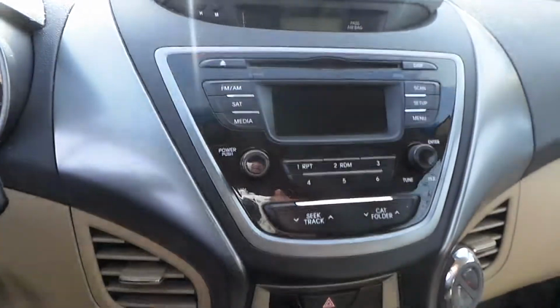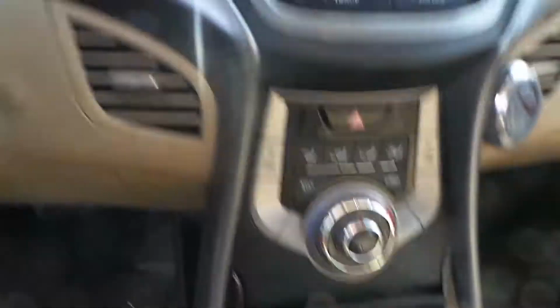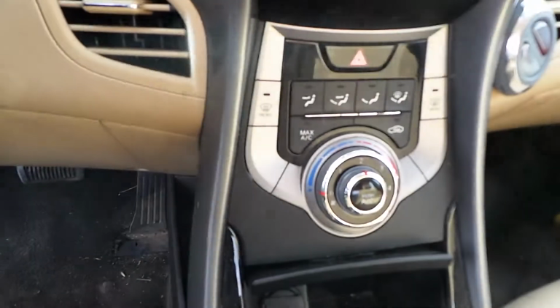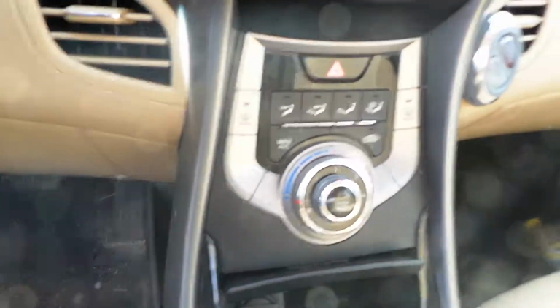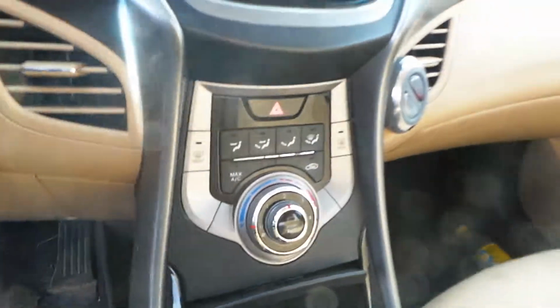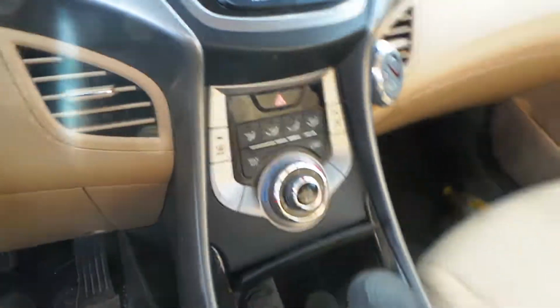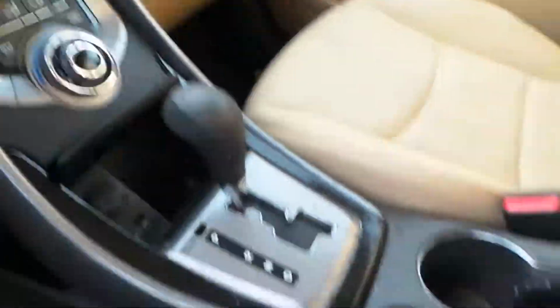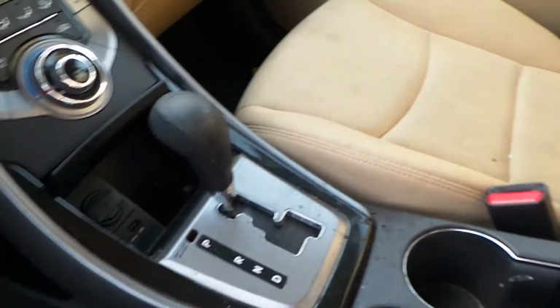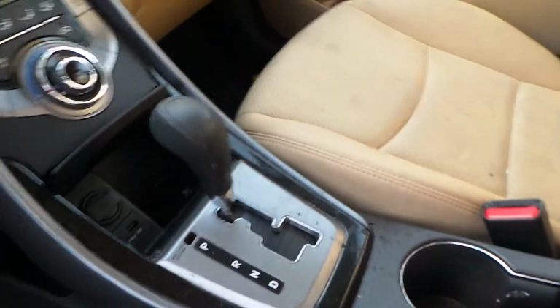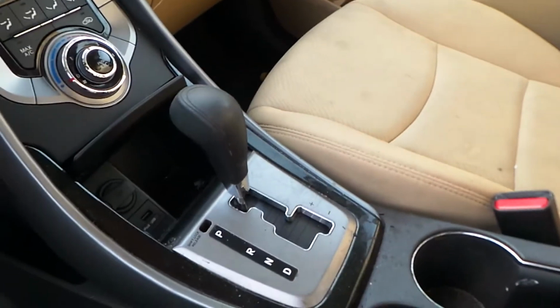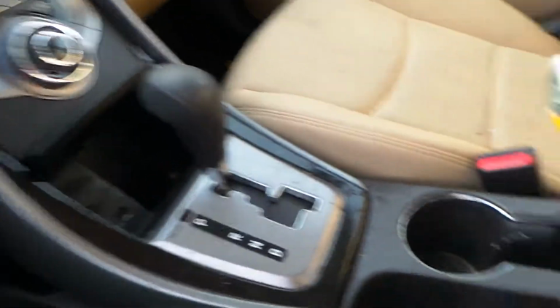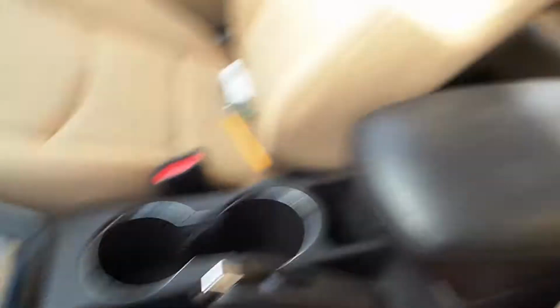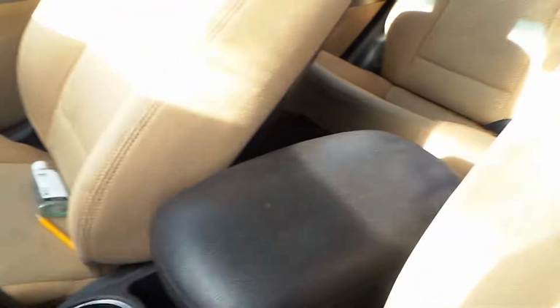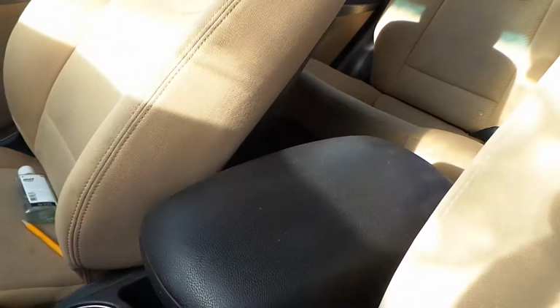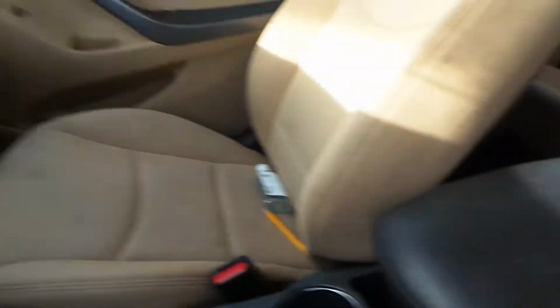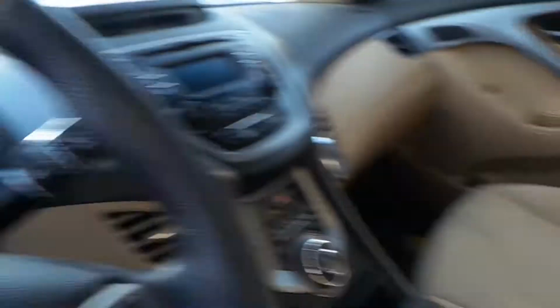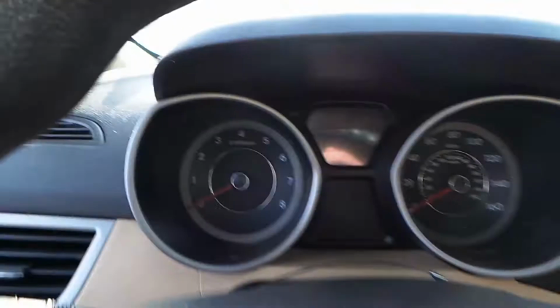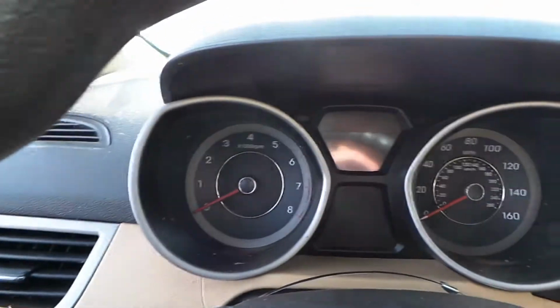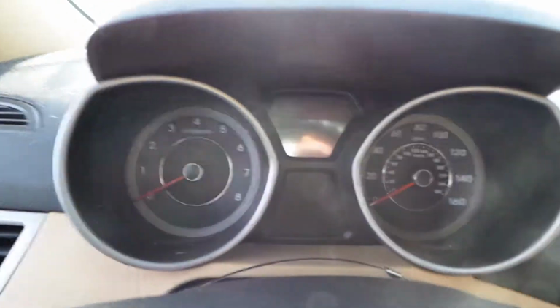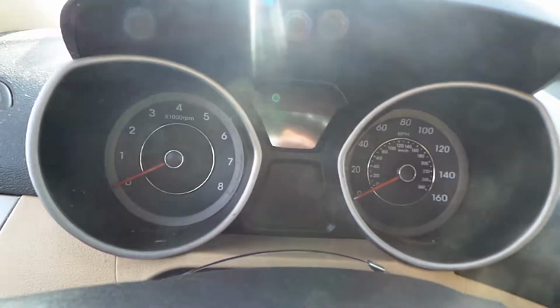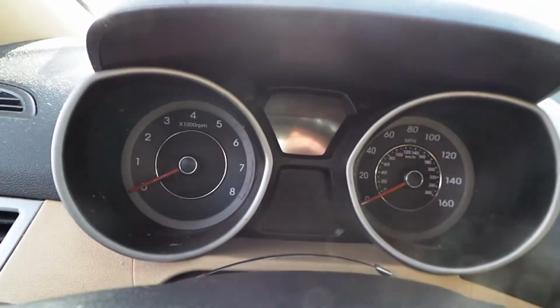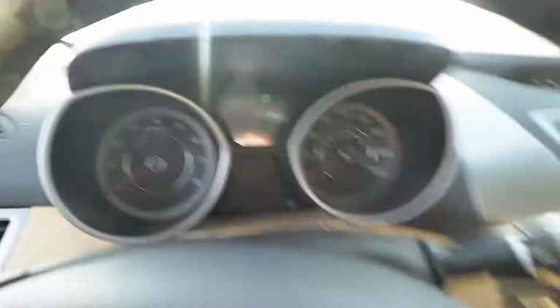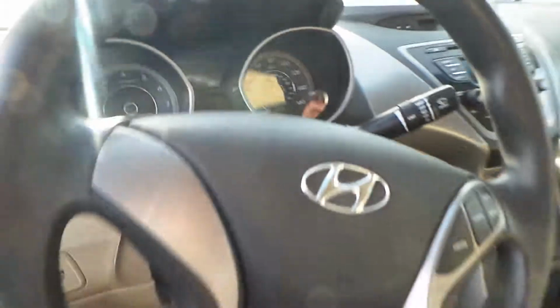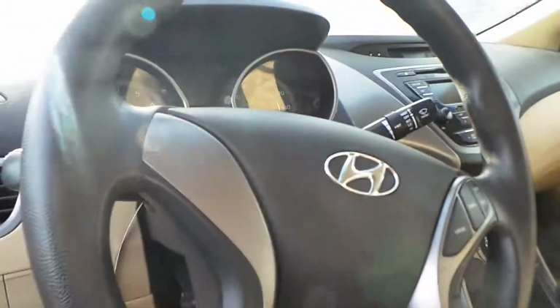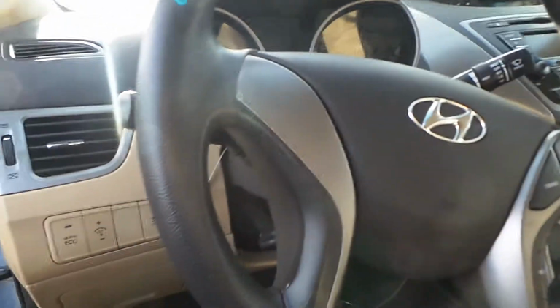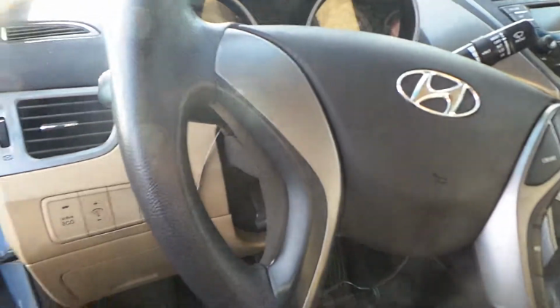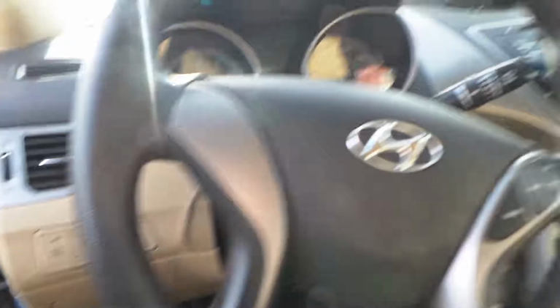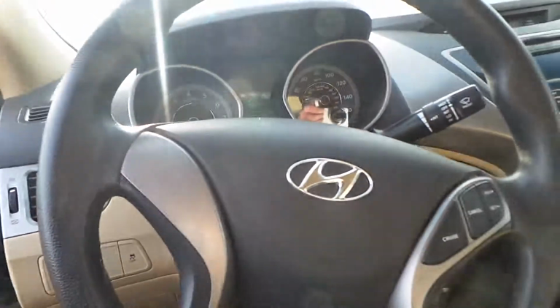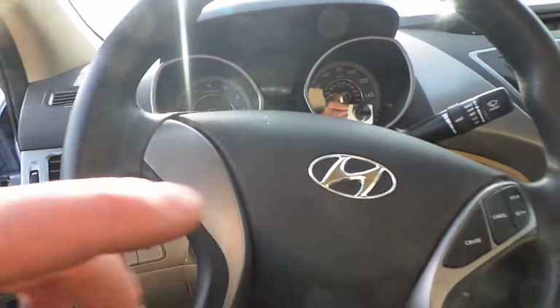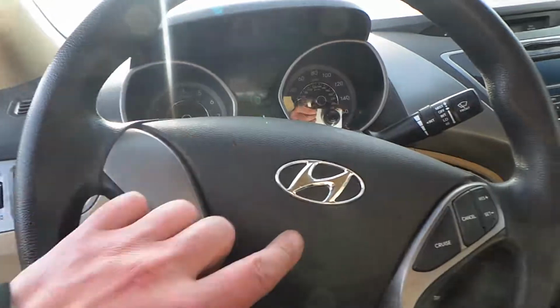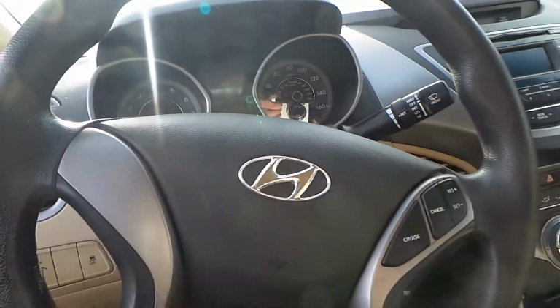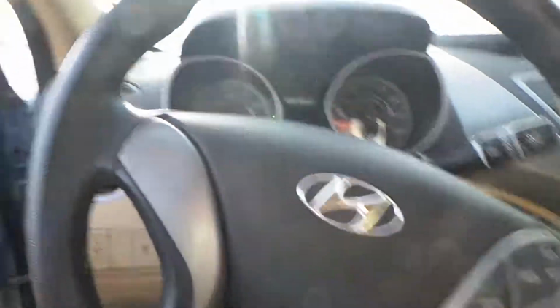We've got a good dash bag, we have a good radio, we've got a good heater control, we've got a good floor shifter as well as center console. We have a good speedo as well as a column with tilt, cruise, and delay. We do have a good wheel bag.